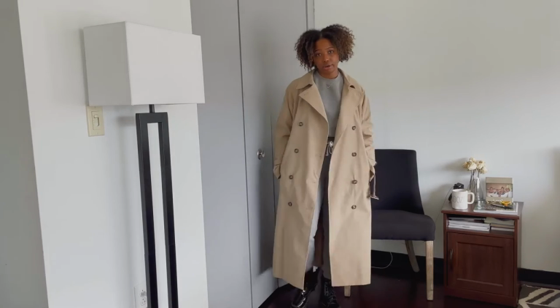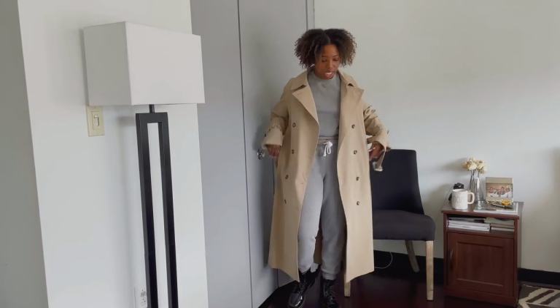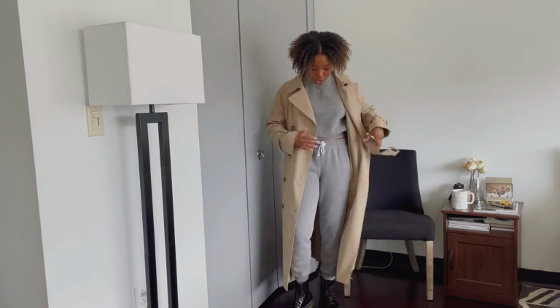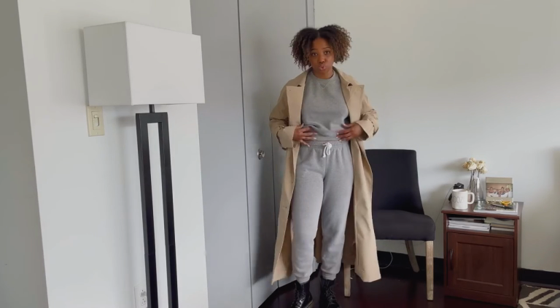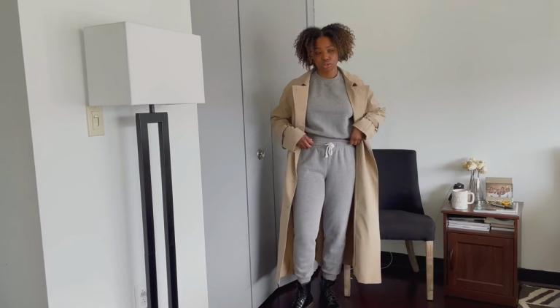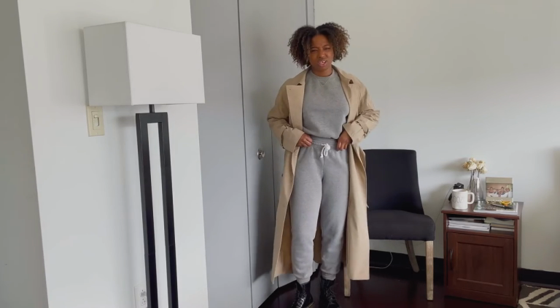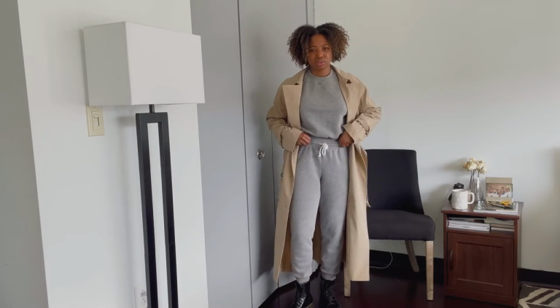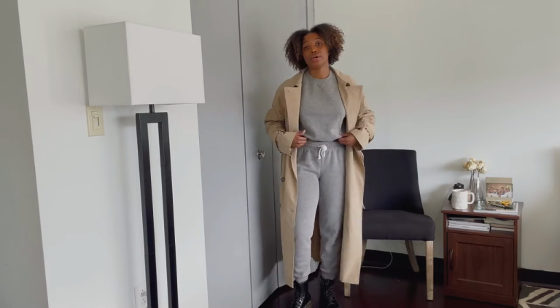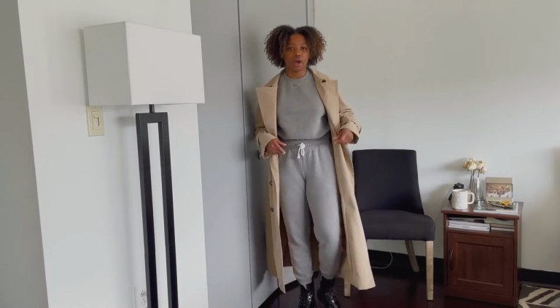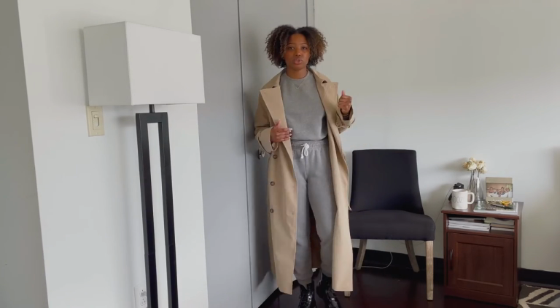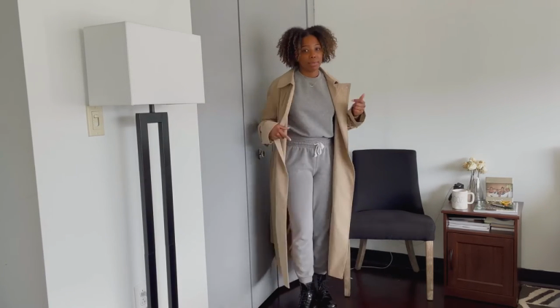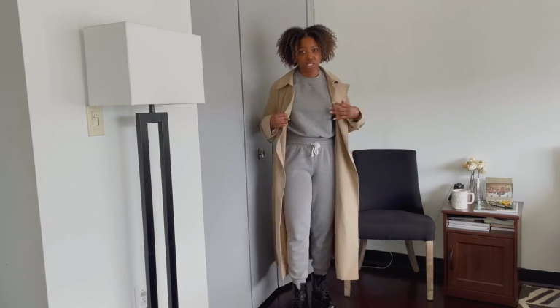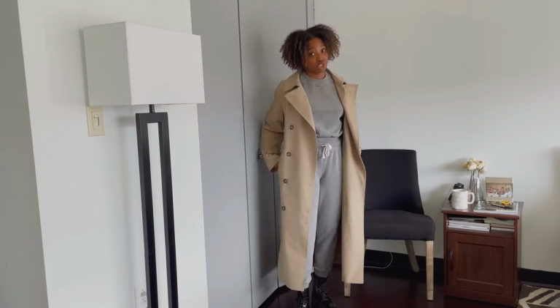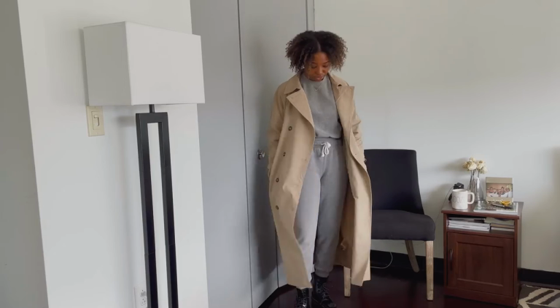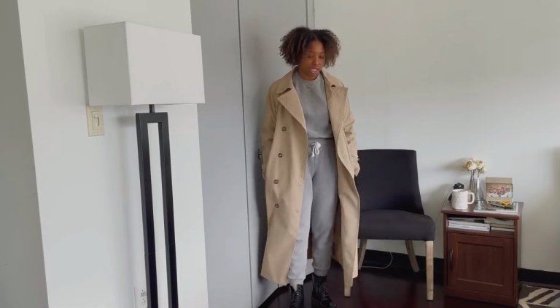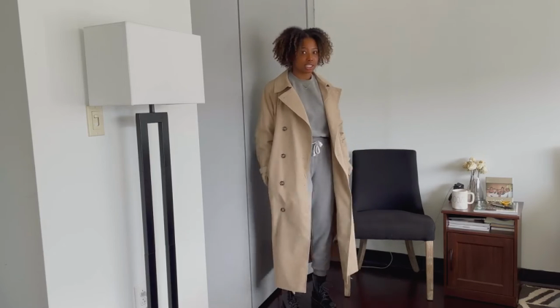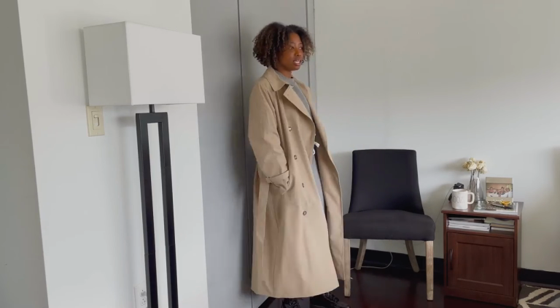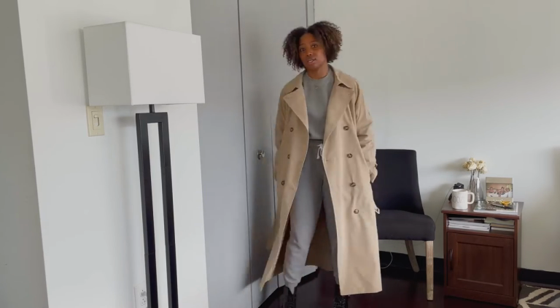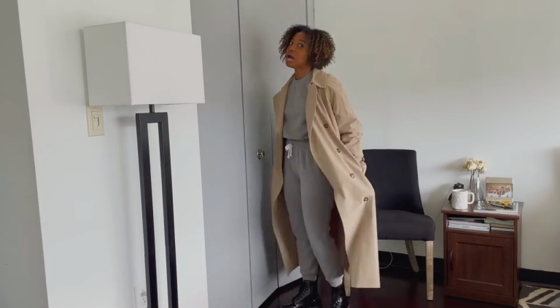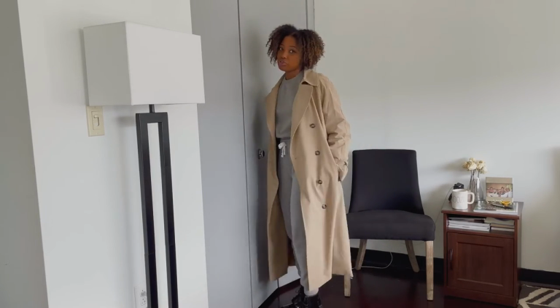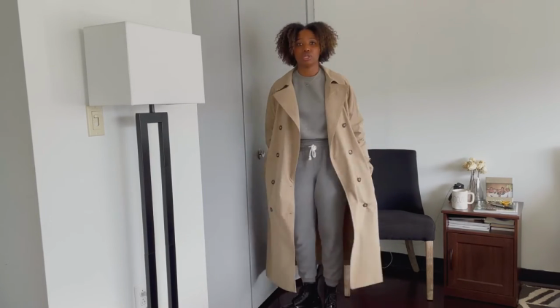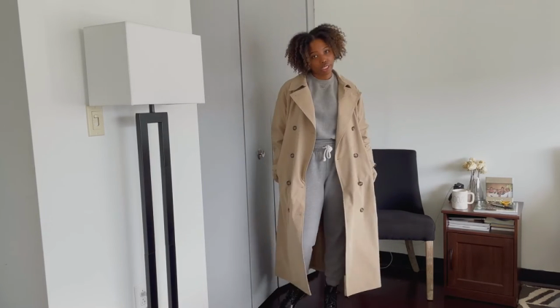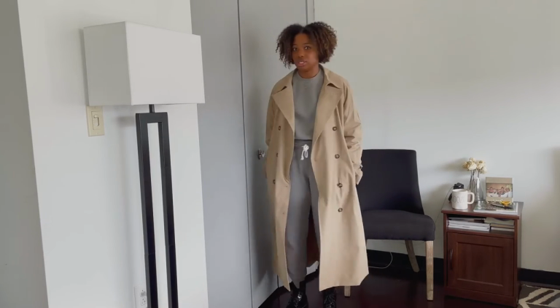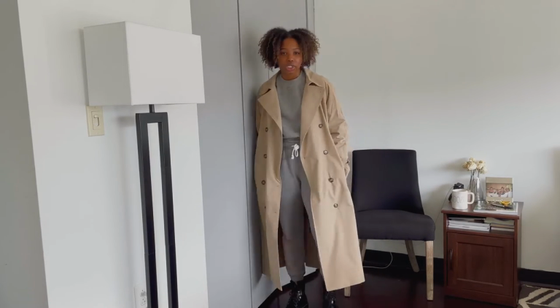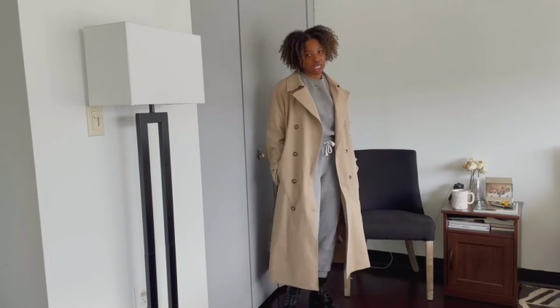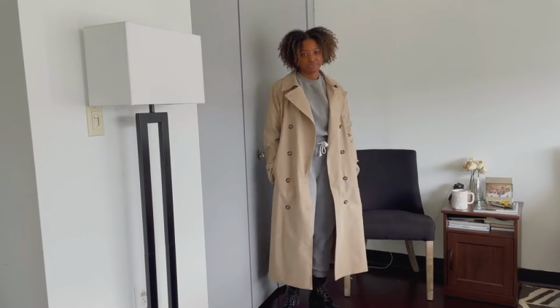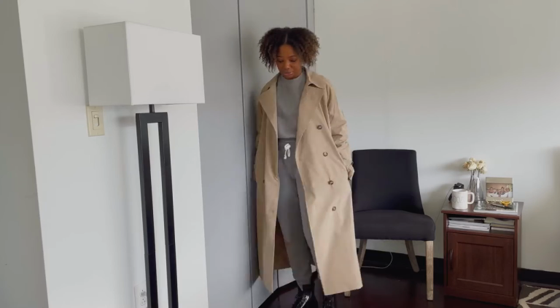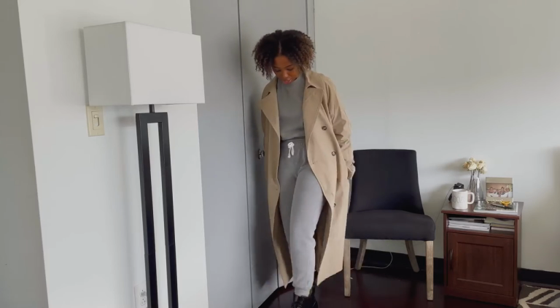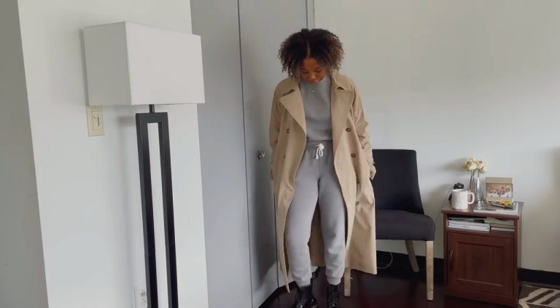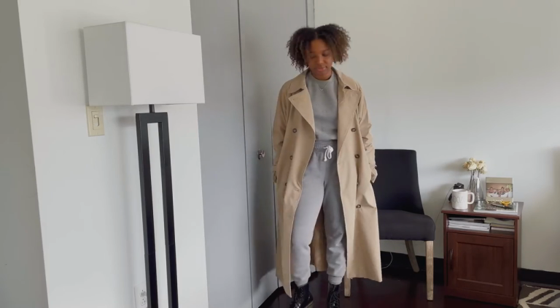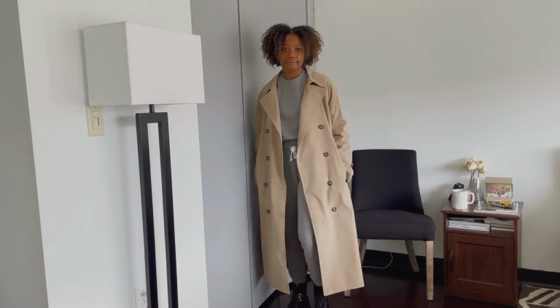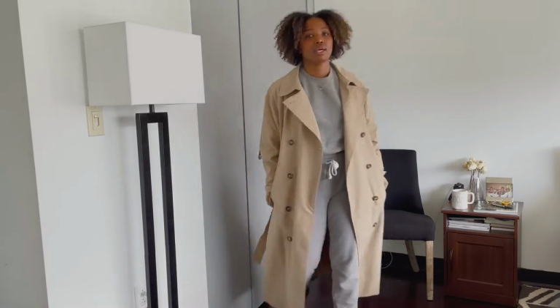Here I paired the Doc Martens with the same matching sweatsuit and a trench coat. Again, we're running errands, lunch, whatever you're most comfortable with.